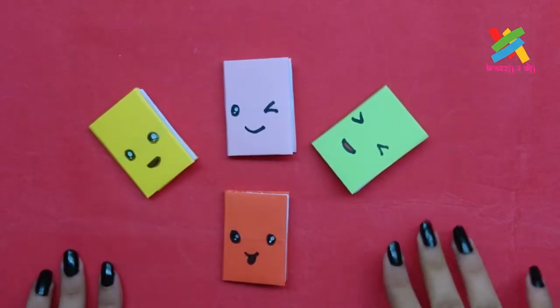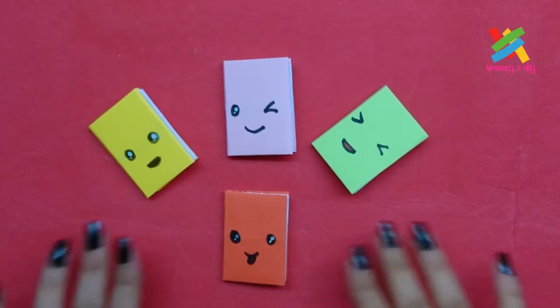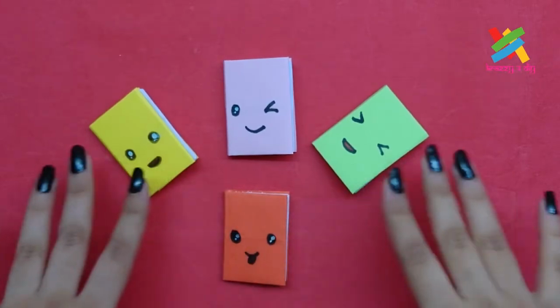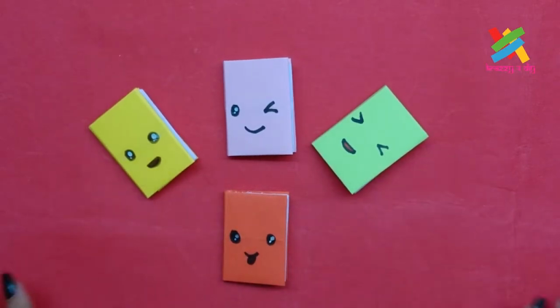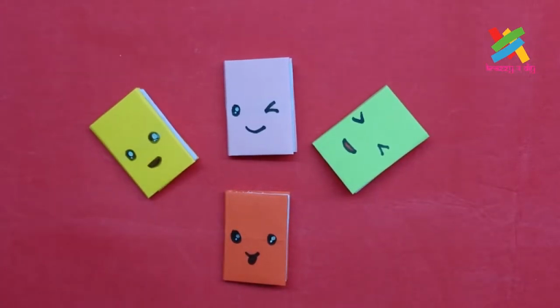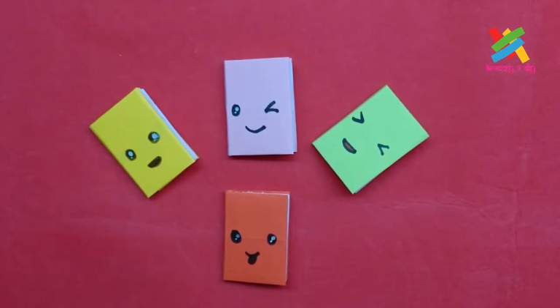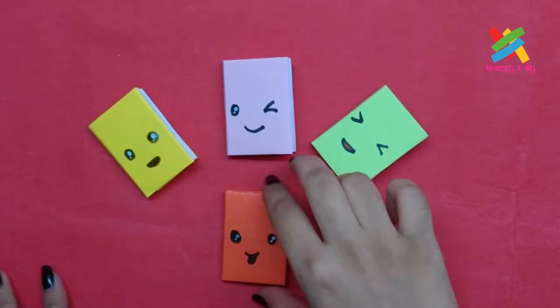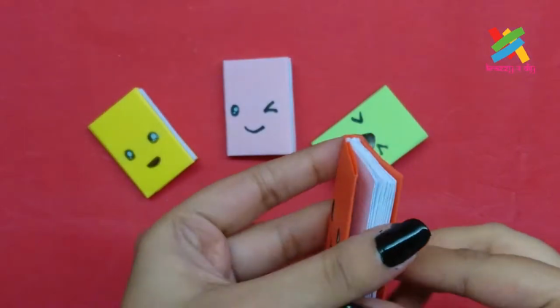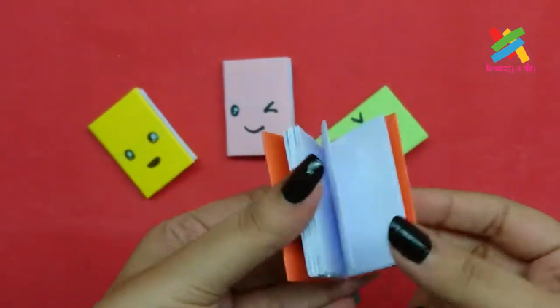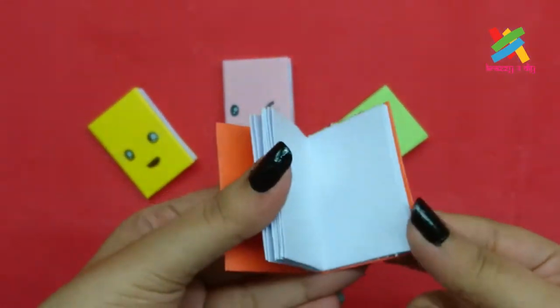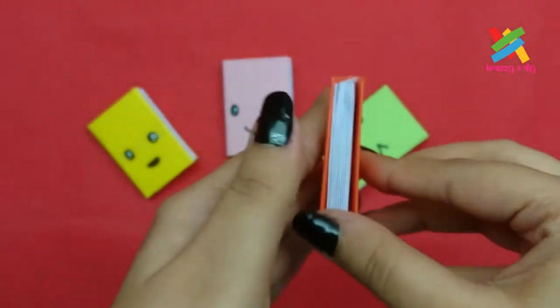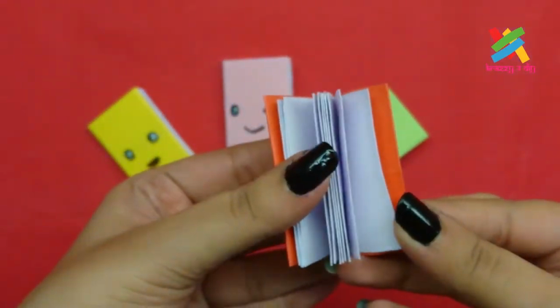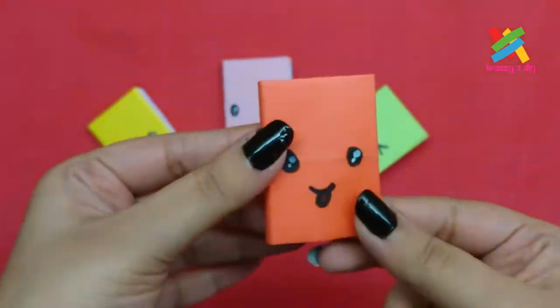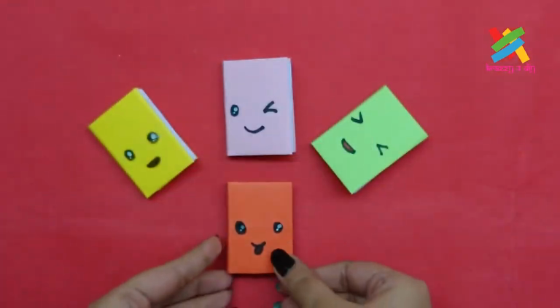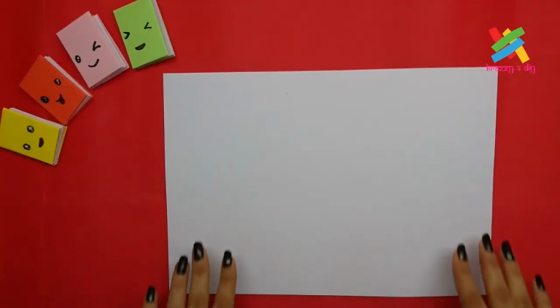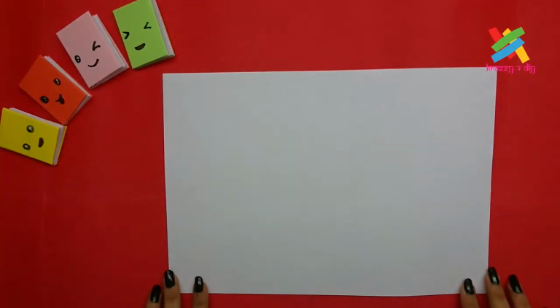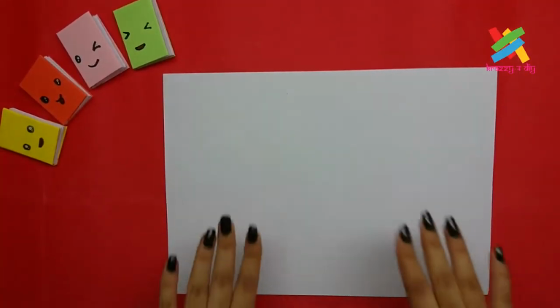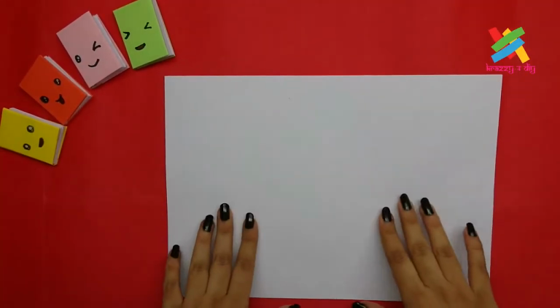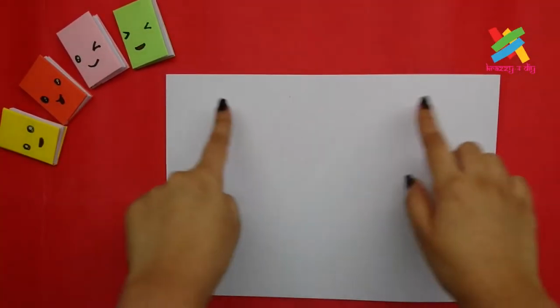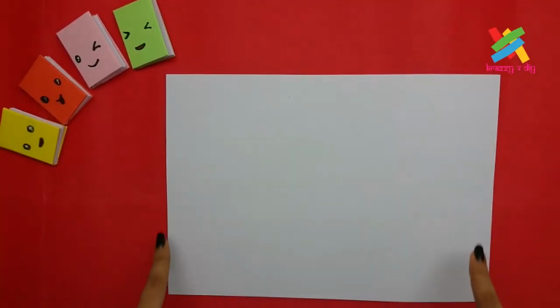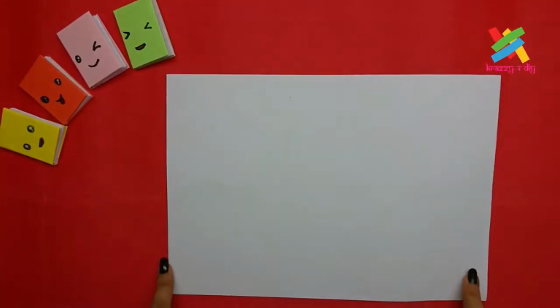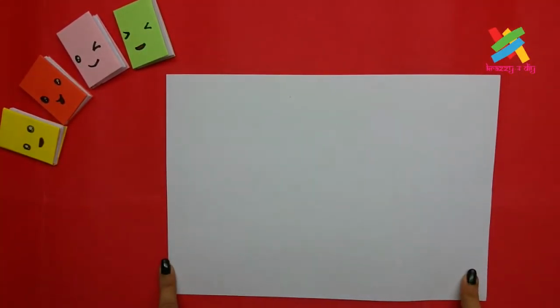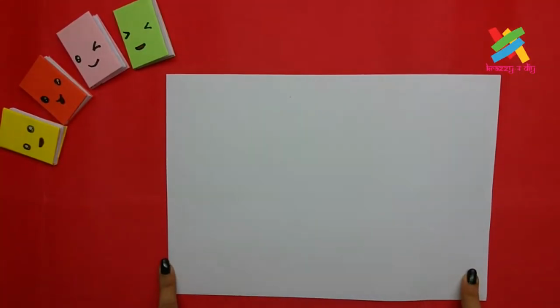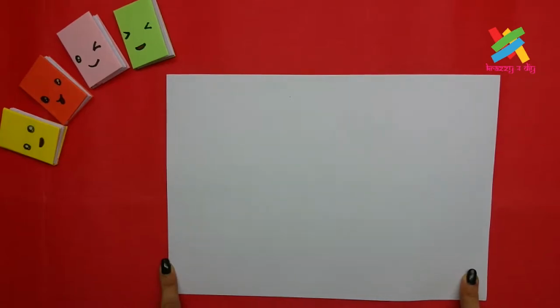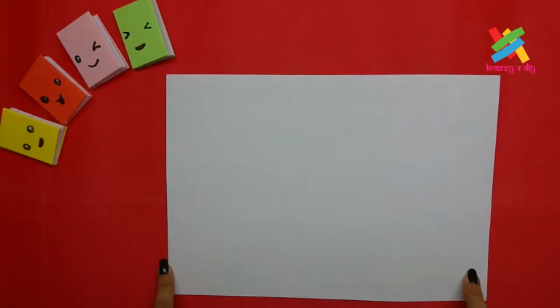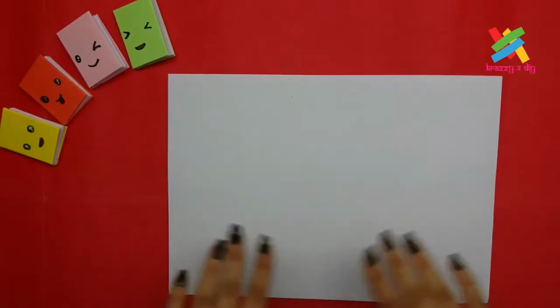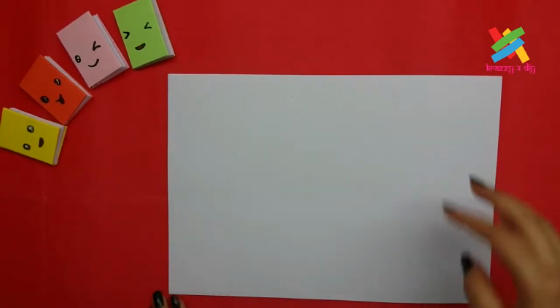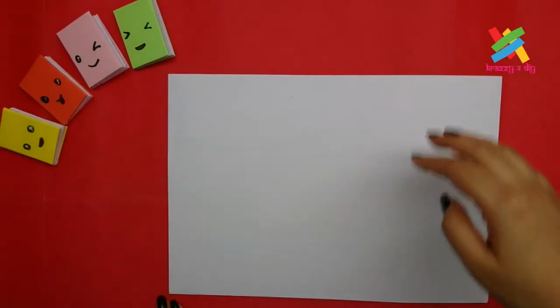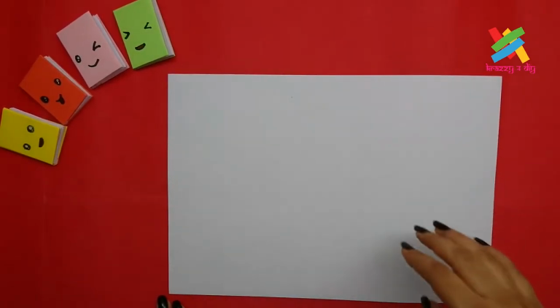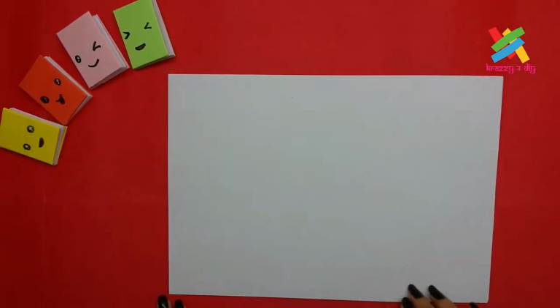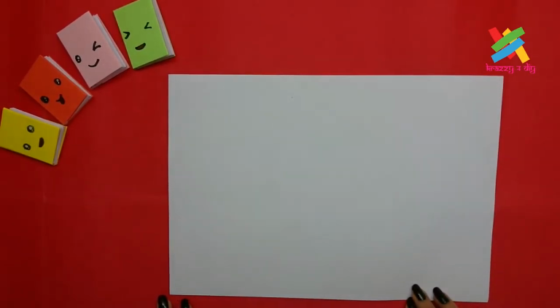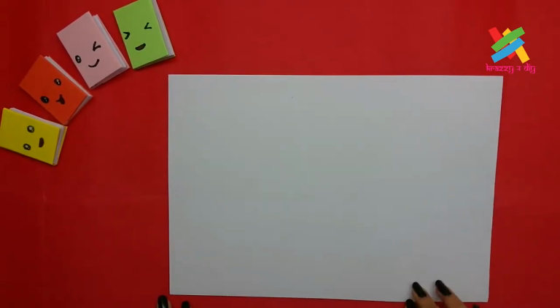First, we'll make these cute mini notebooks. They have real pages and we can even write on them. To make these notebooks, we'll need an A4 size white paper. We'll cut them into four equal parts horizontally.